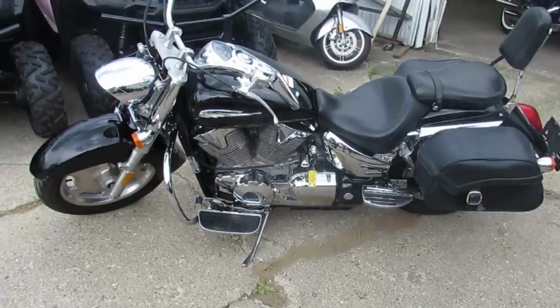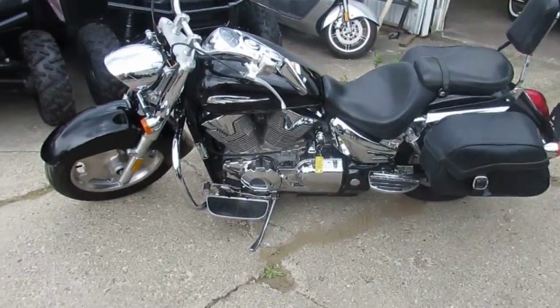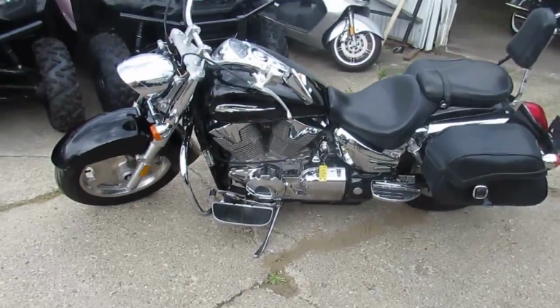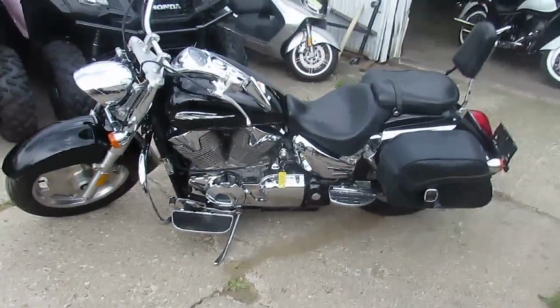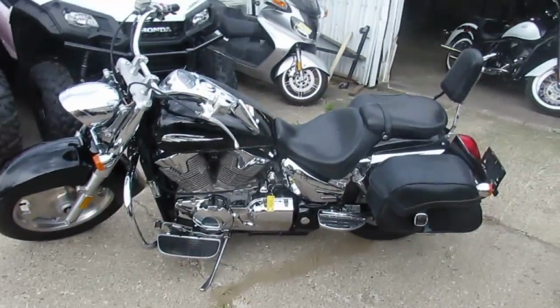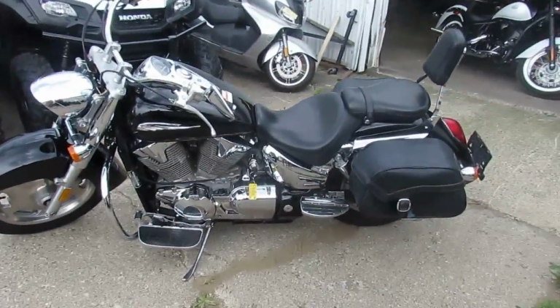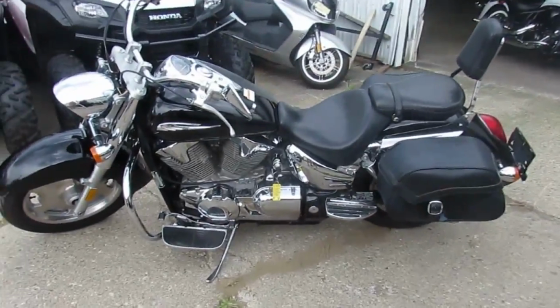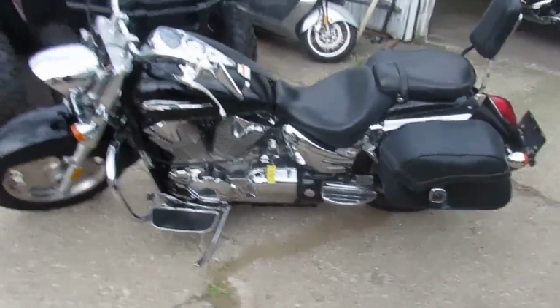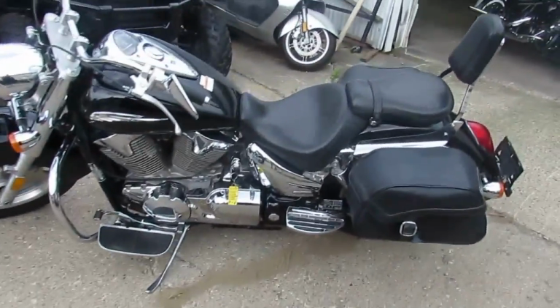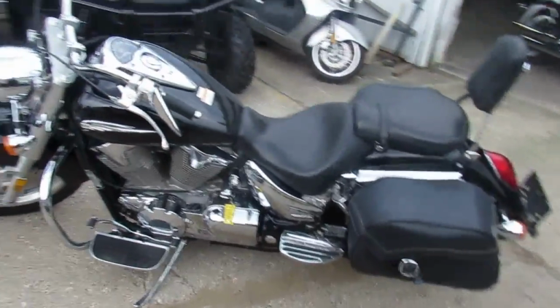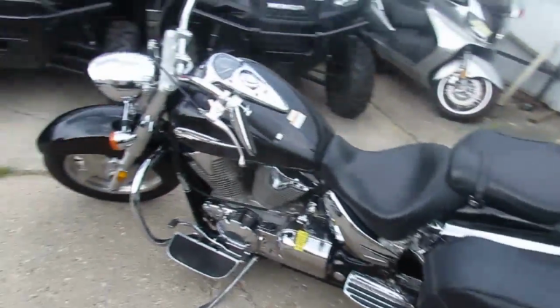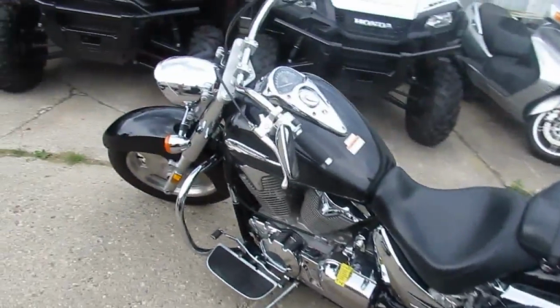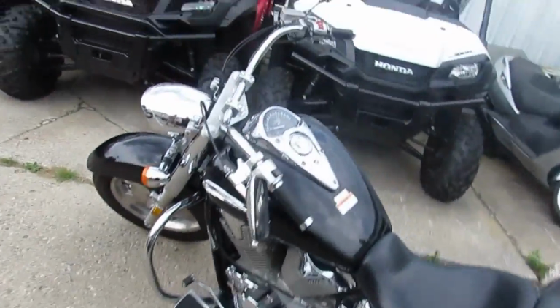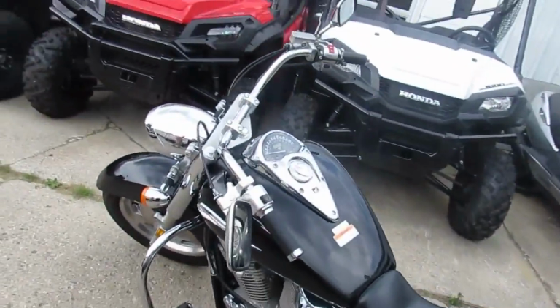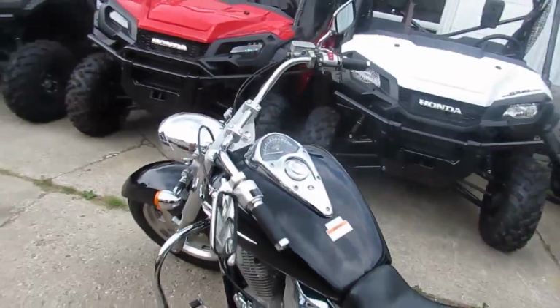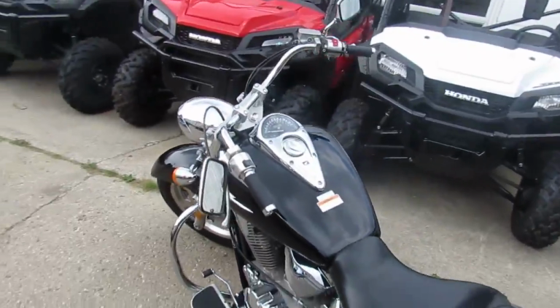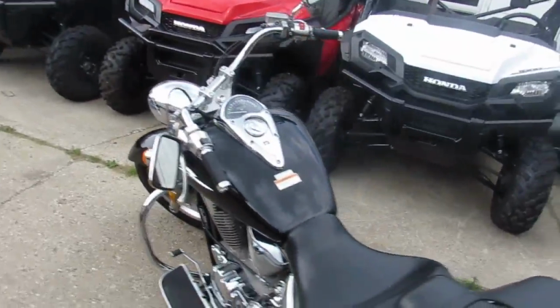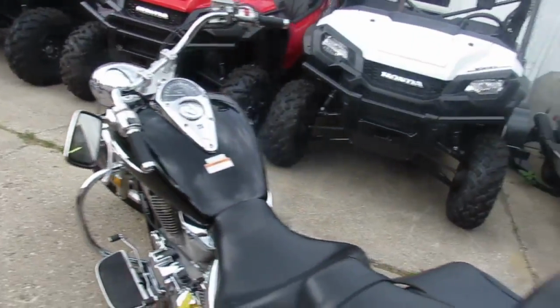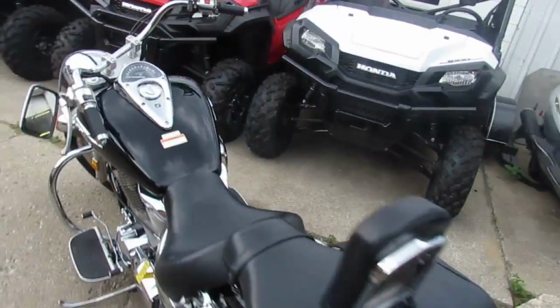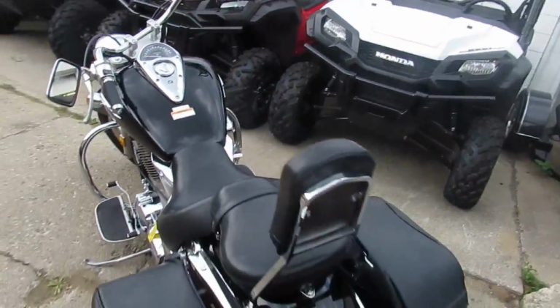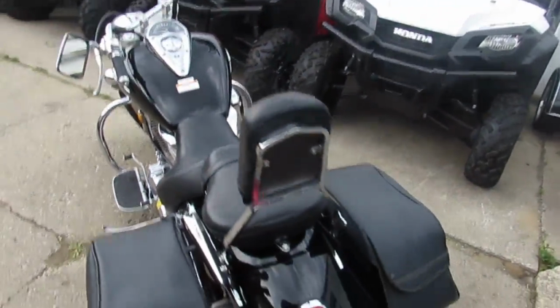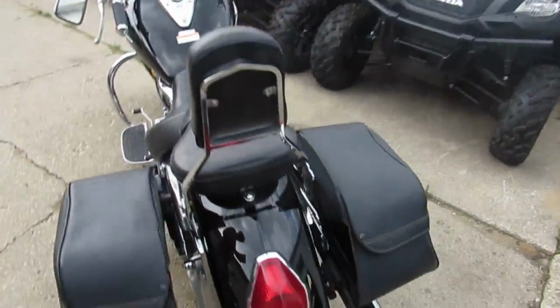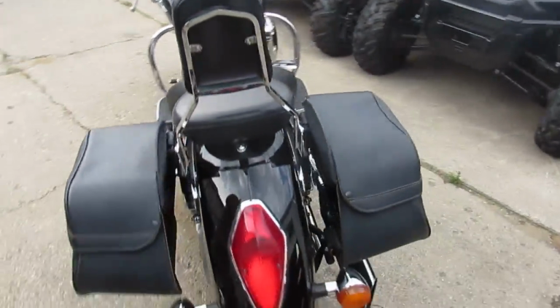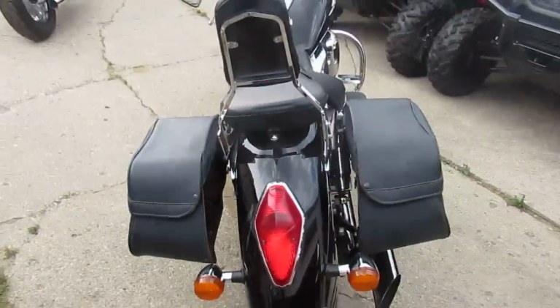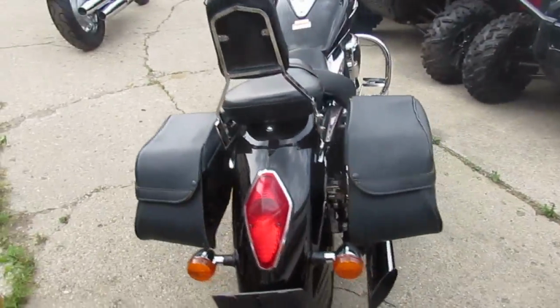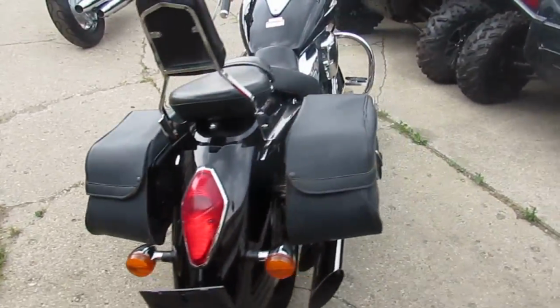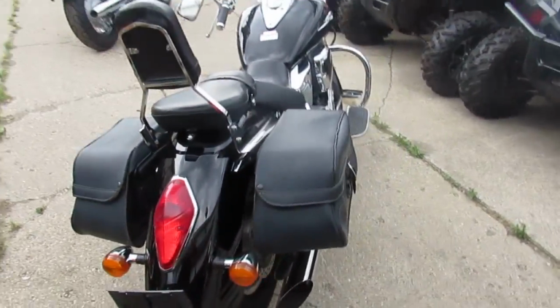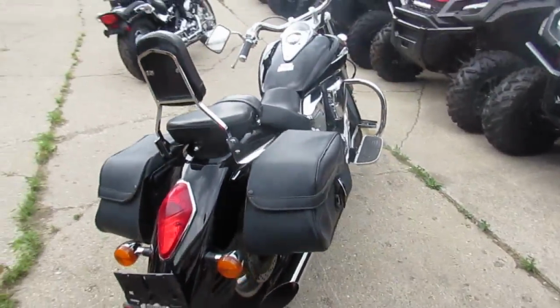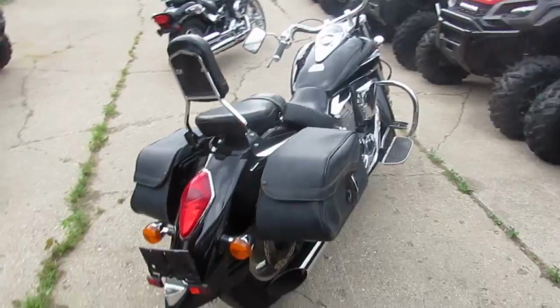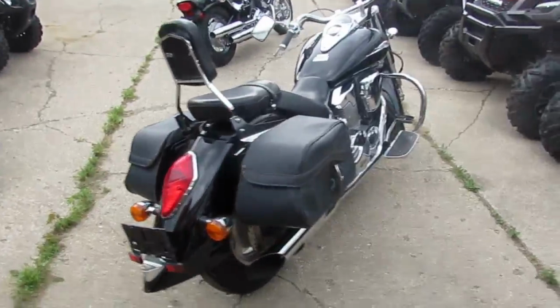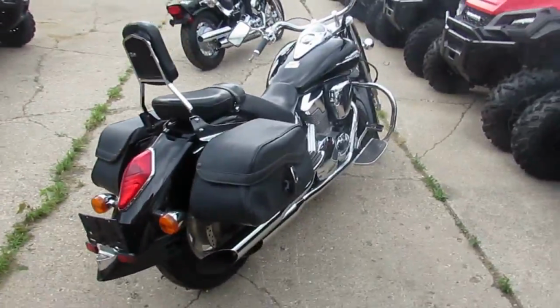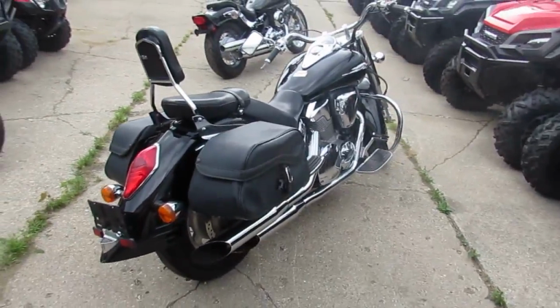Hey guys, it's Approval Powersports doing some videos on our big board cruisers. This is a 2005 VTX 1300R. This bike only has 12,120 miles on it.